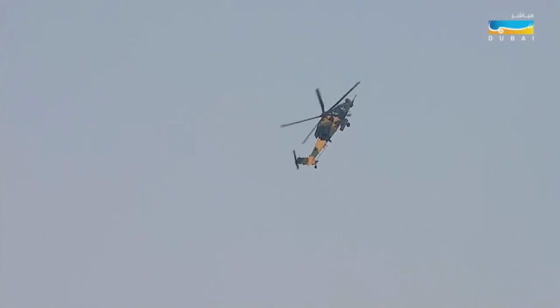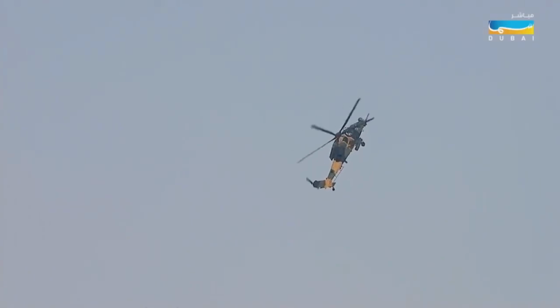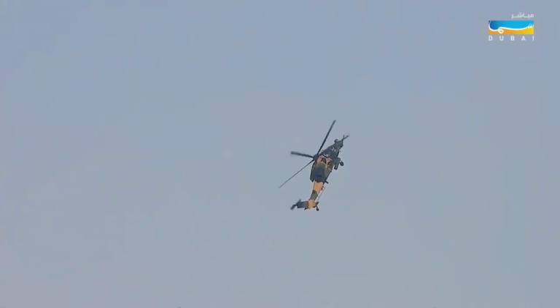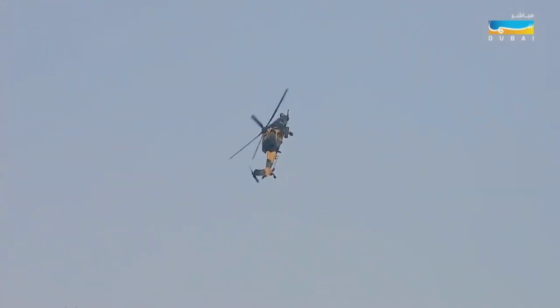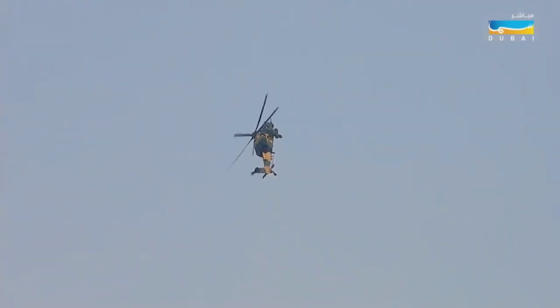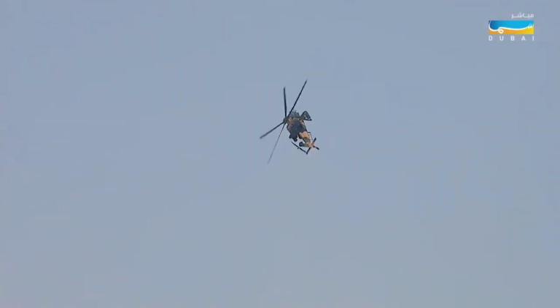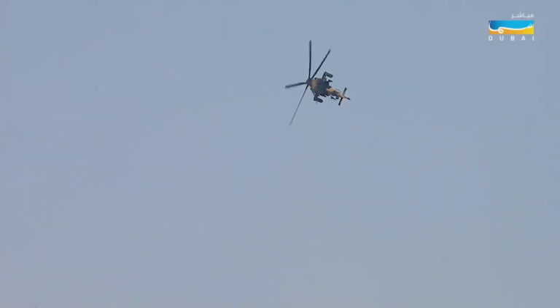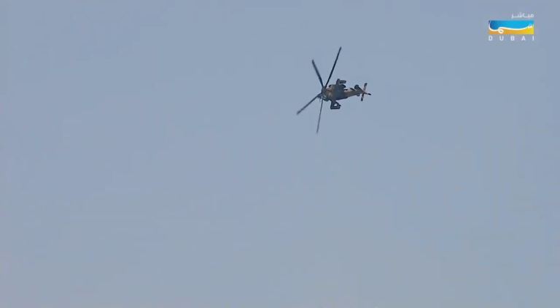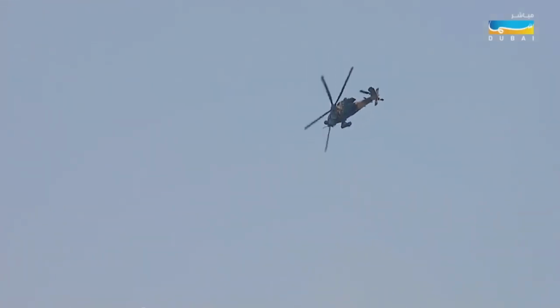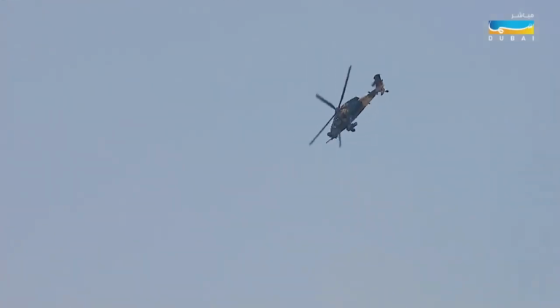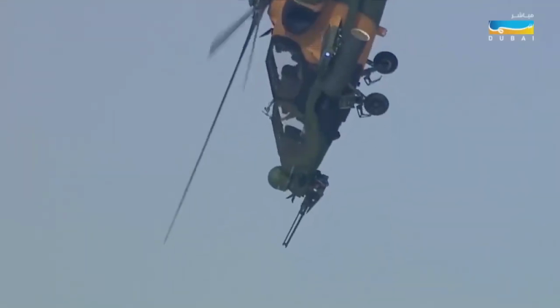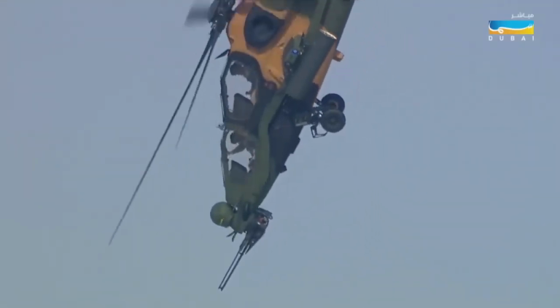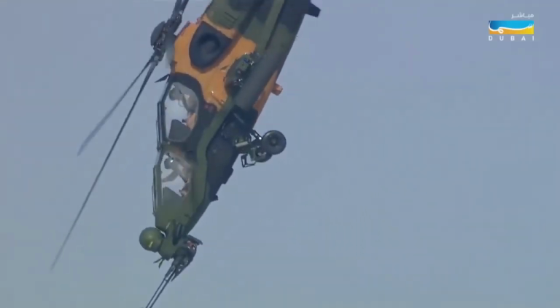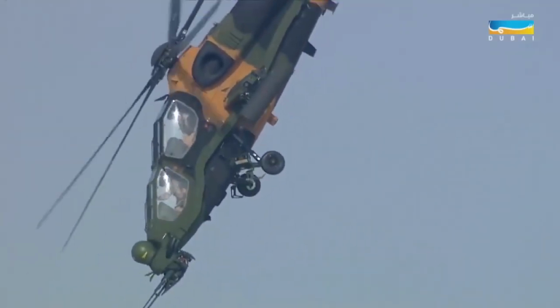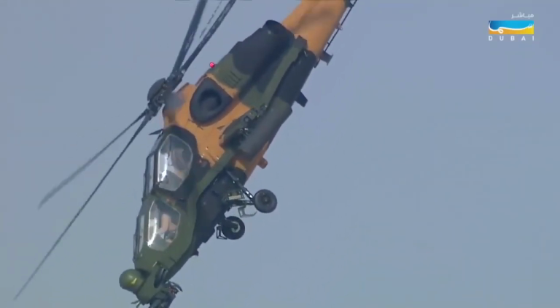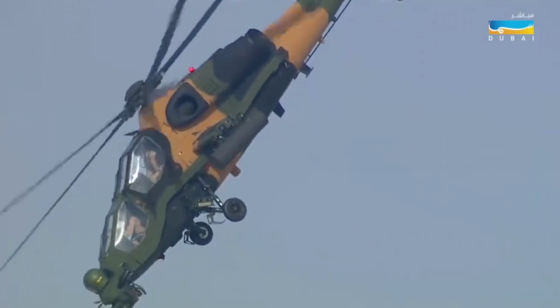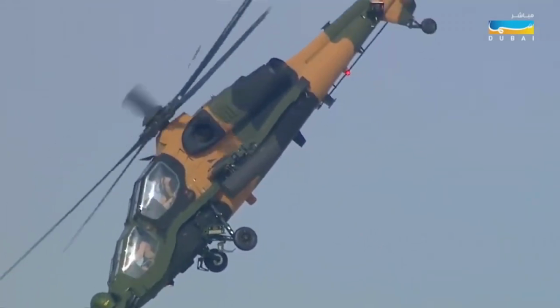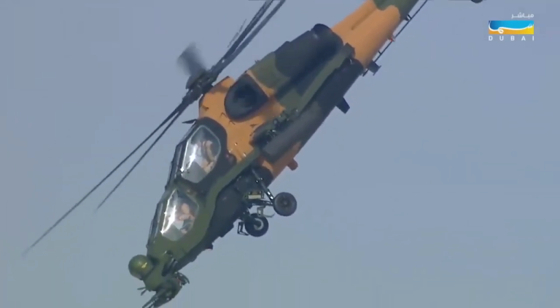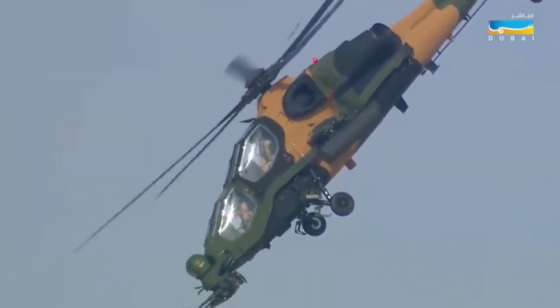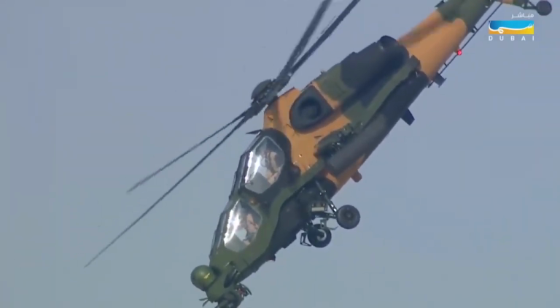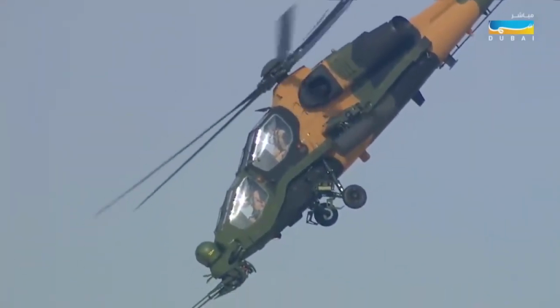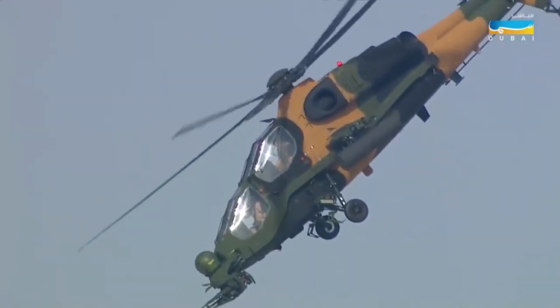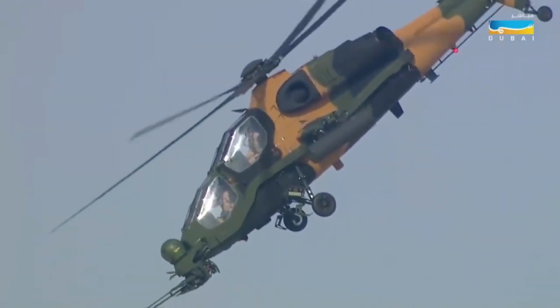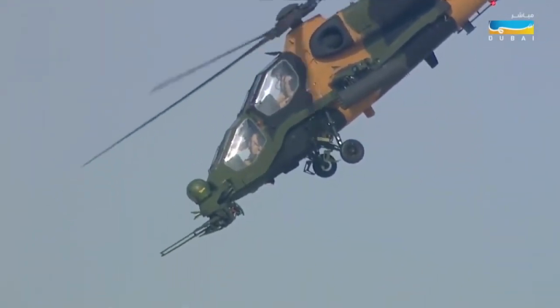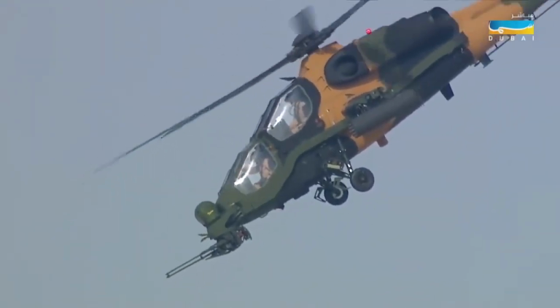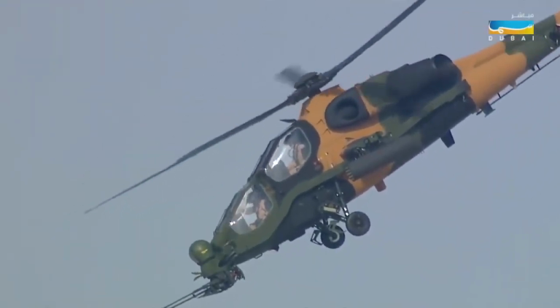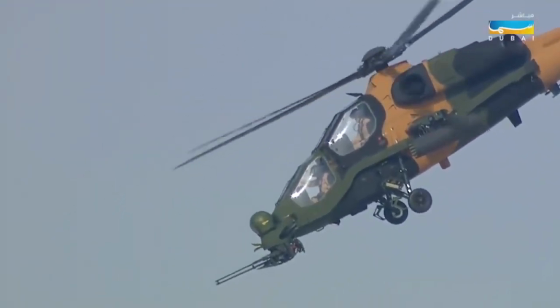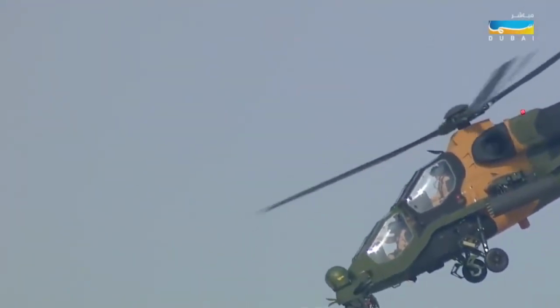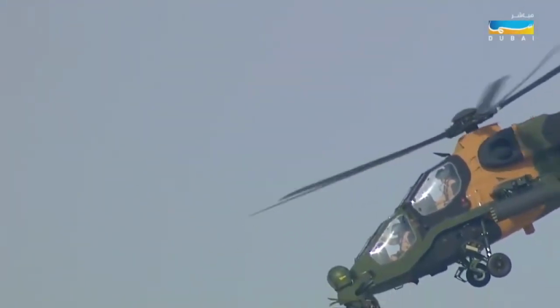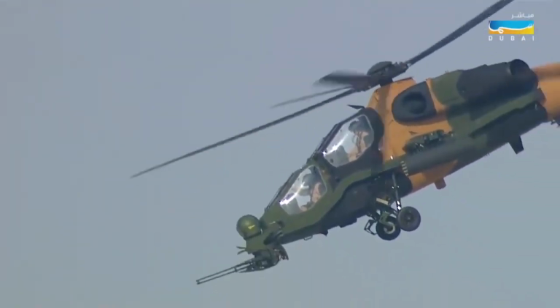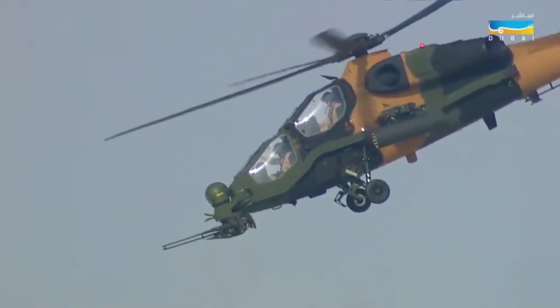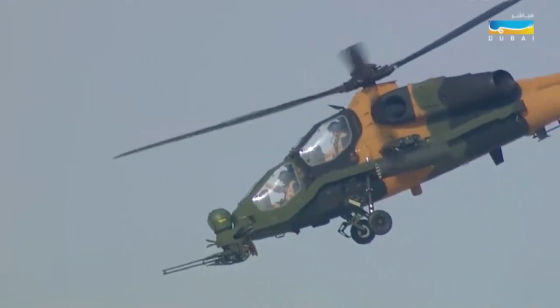So as the AH-64, the same layout as that — the Apache — you've got the gunner in front, sitting underneath, or on top of his gun I should say, and then the pilot in the back.